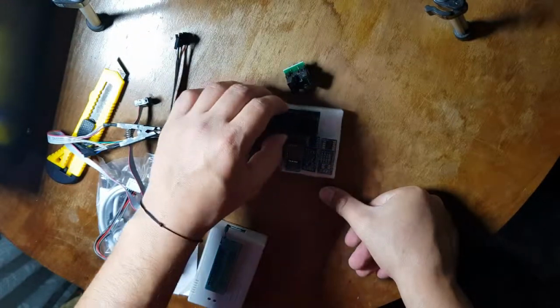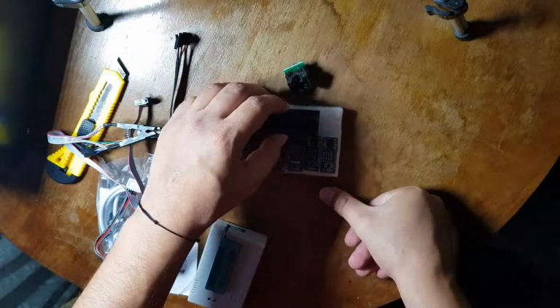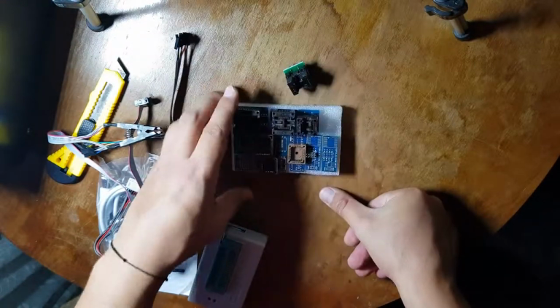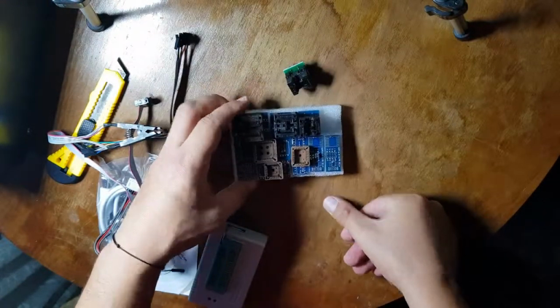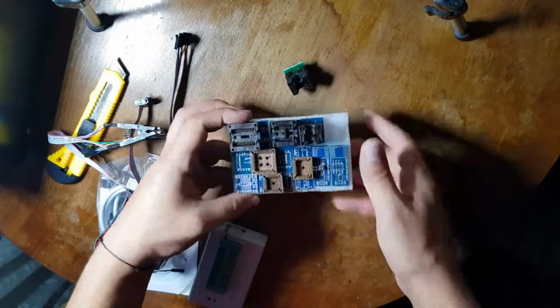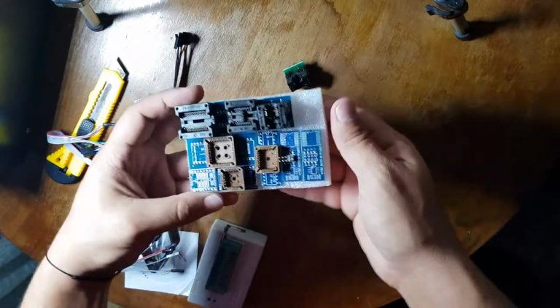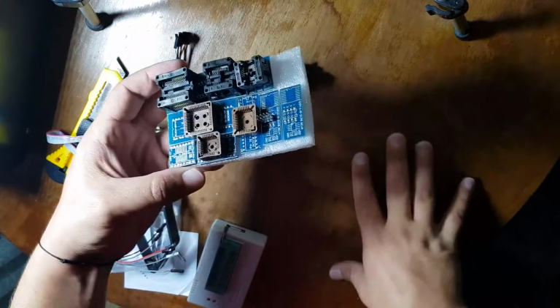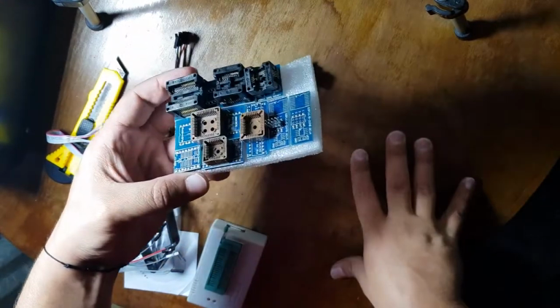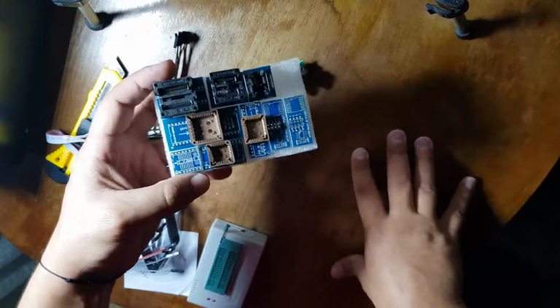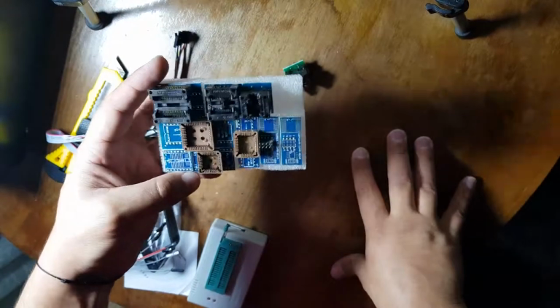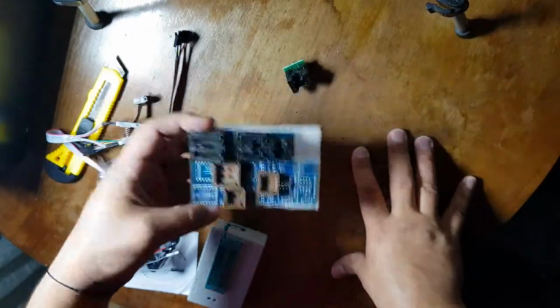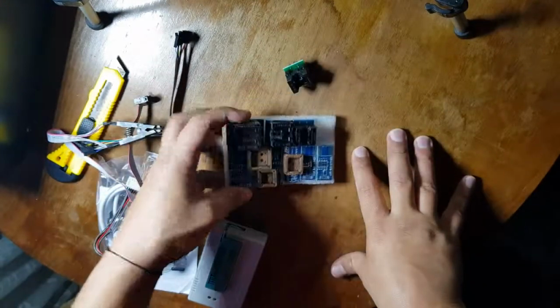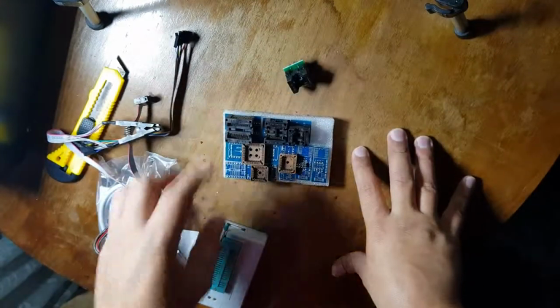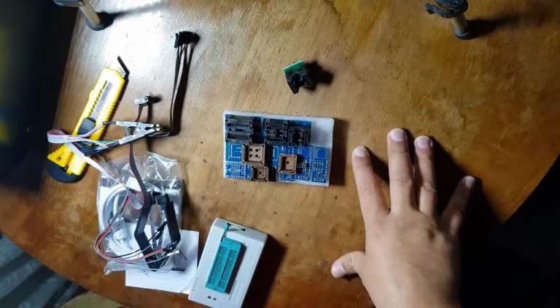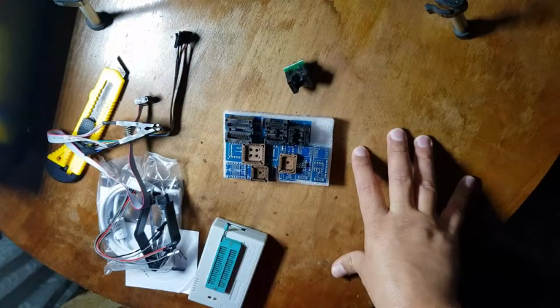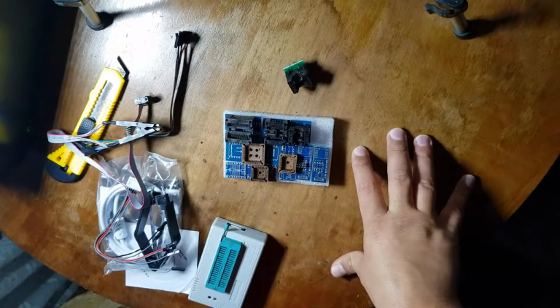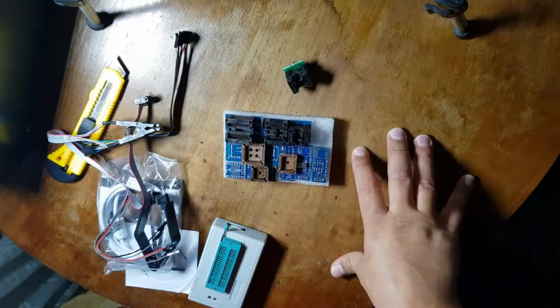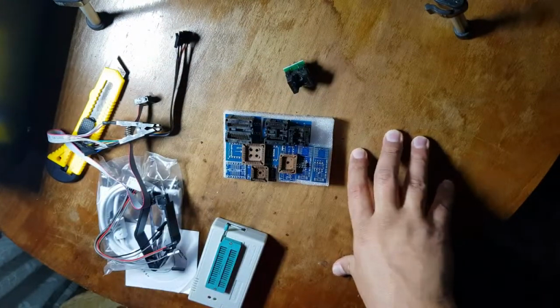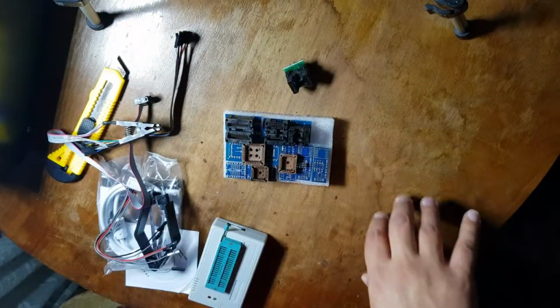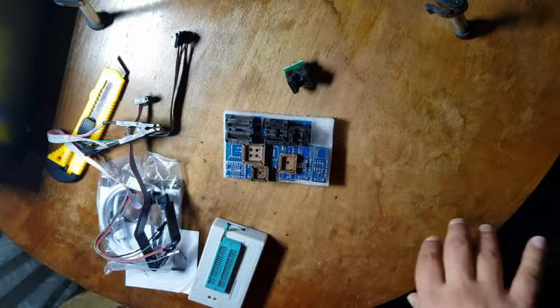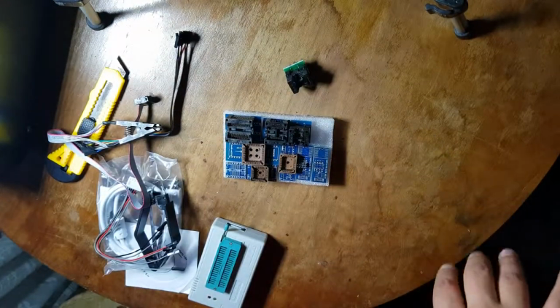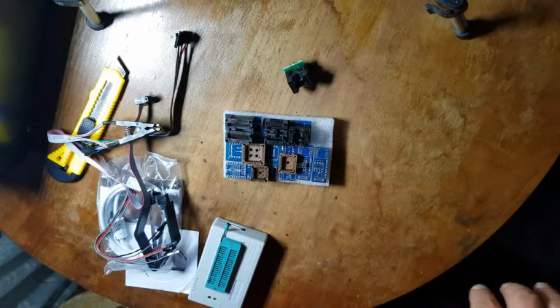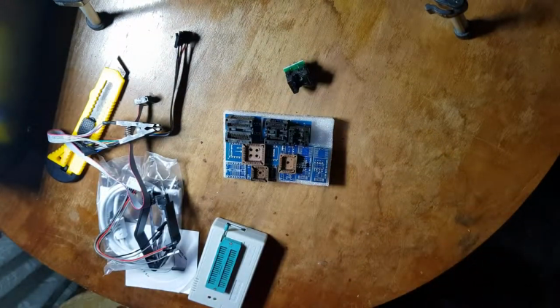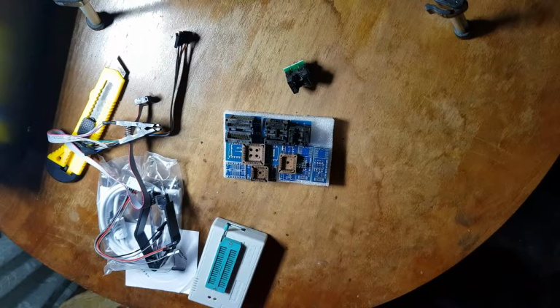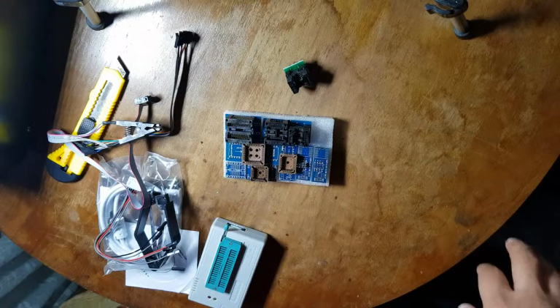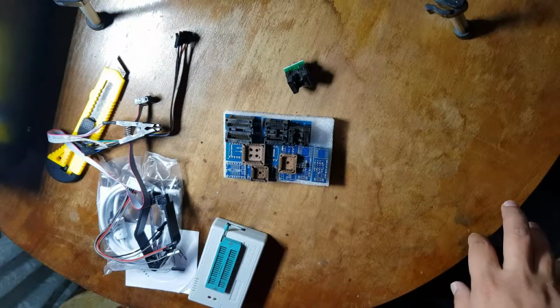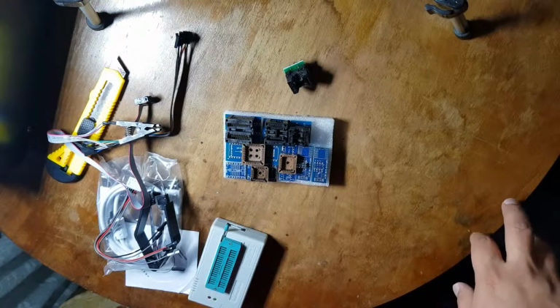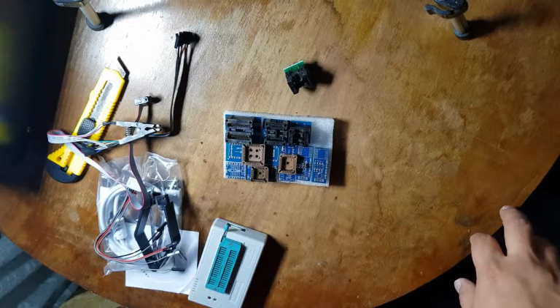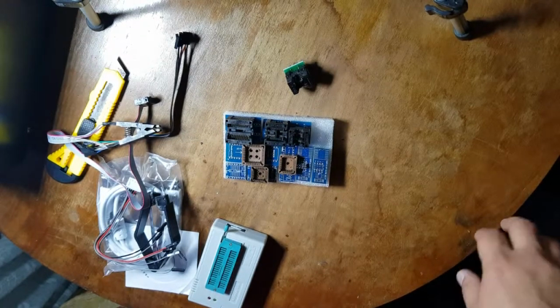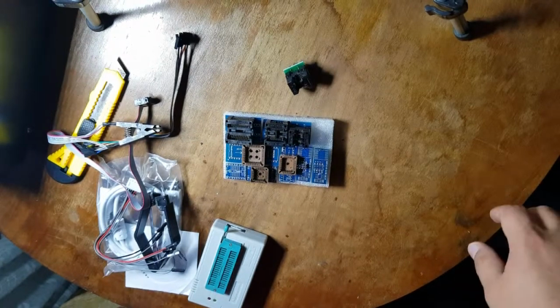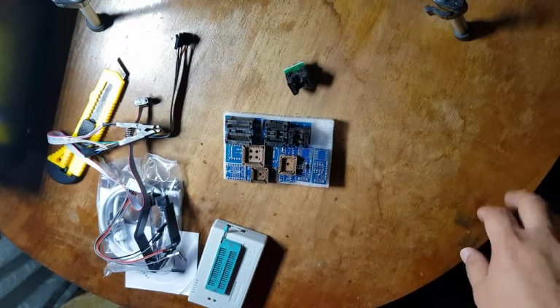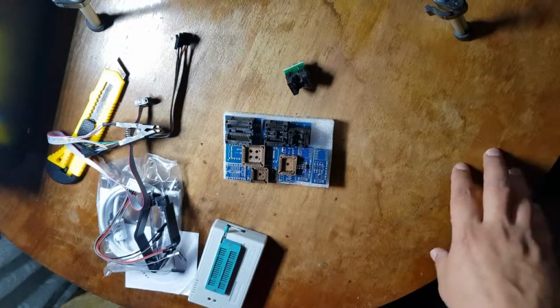If you want to buy this programmer, you will find the link in the description. And in the next video, I will show you how to use it. Bye-bye, thank you for watching.